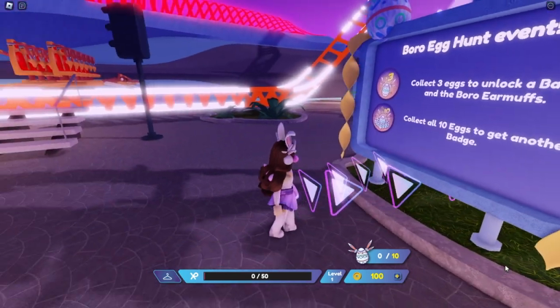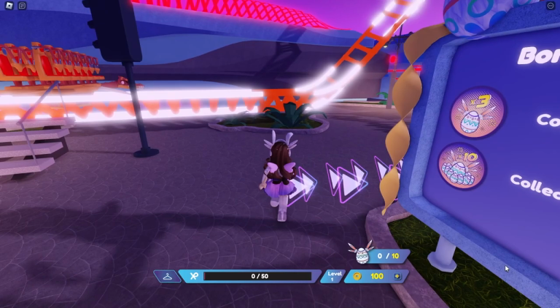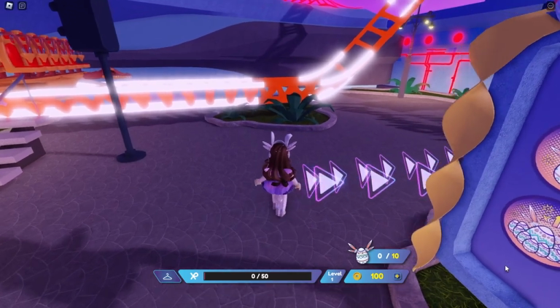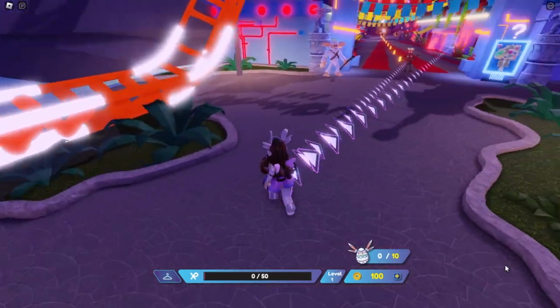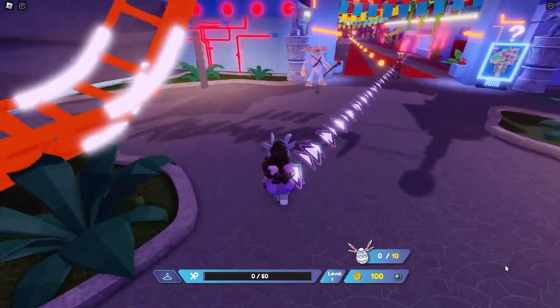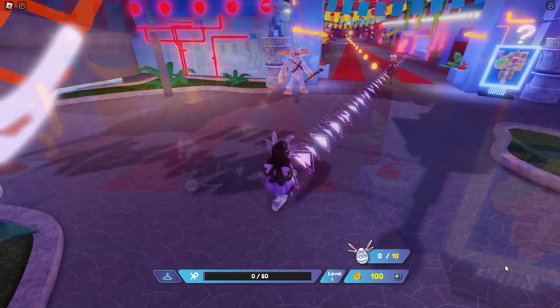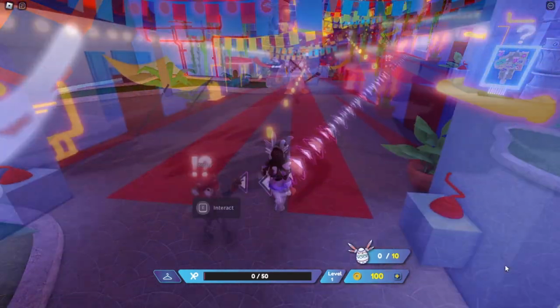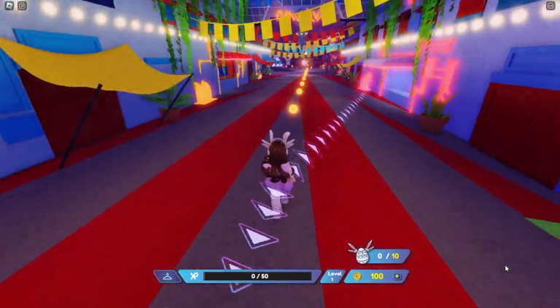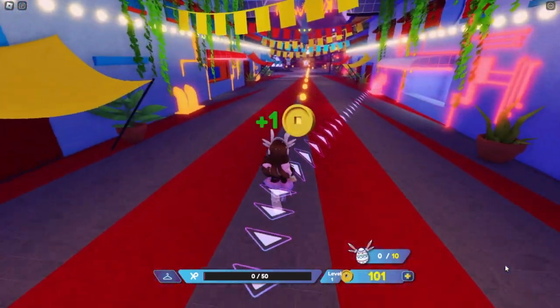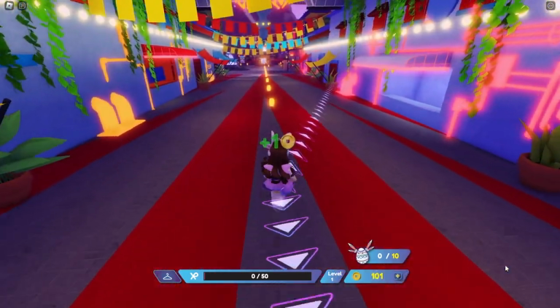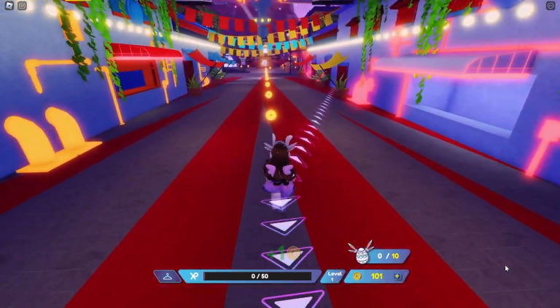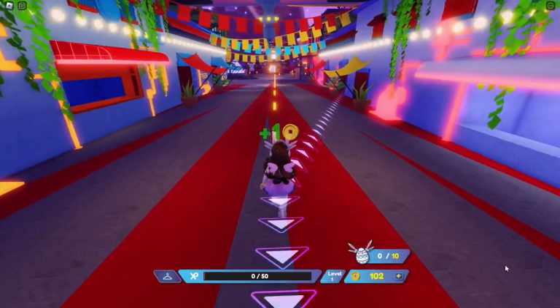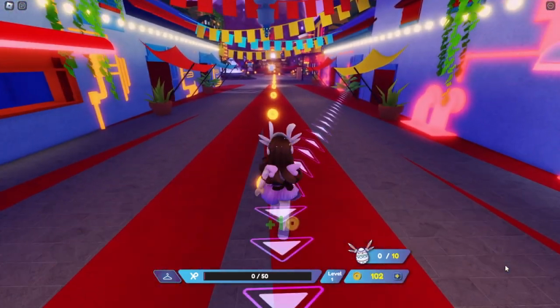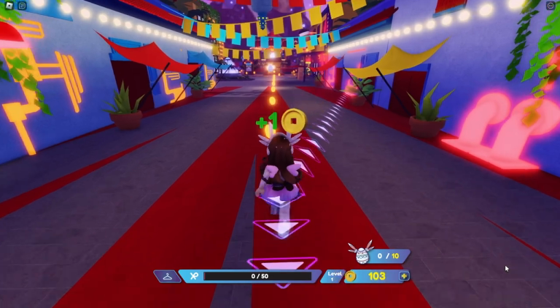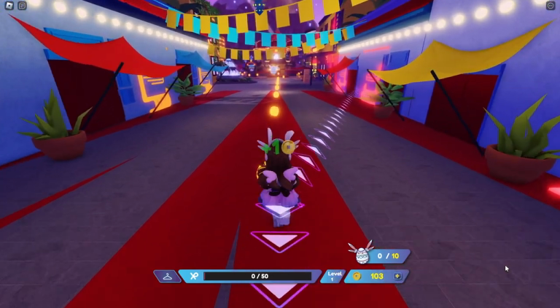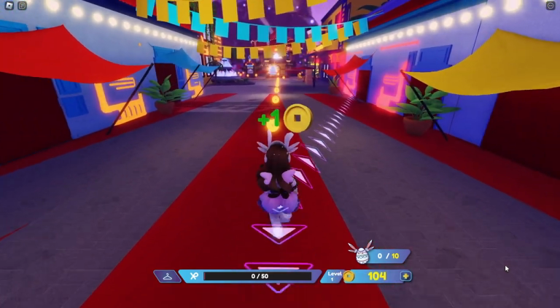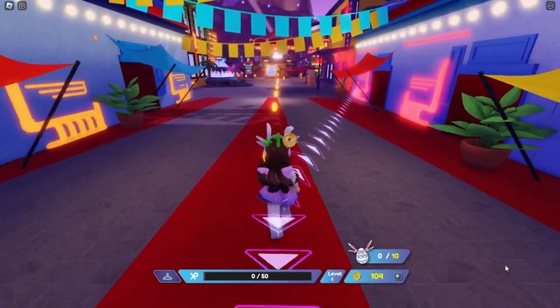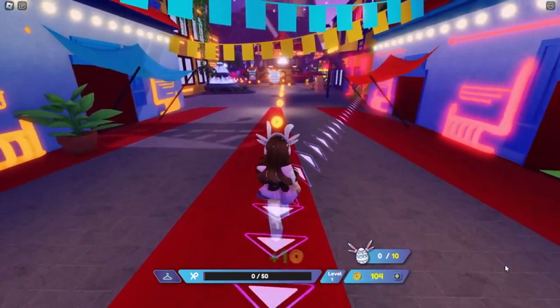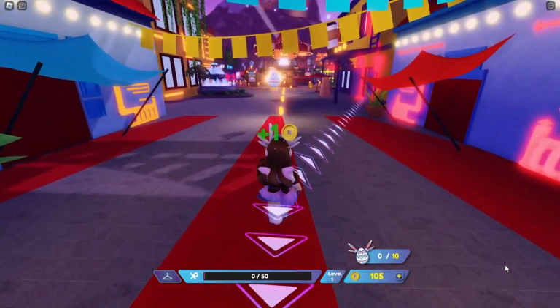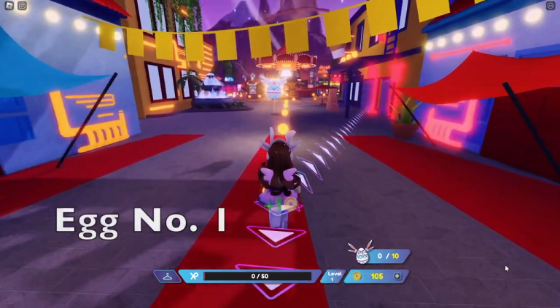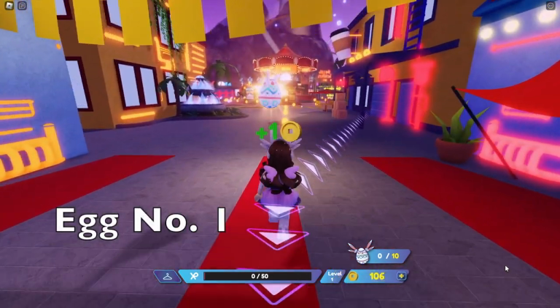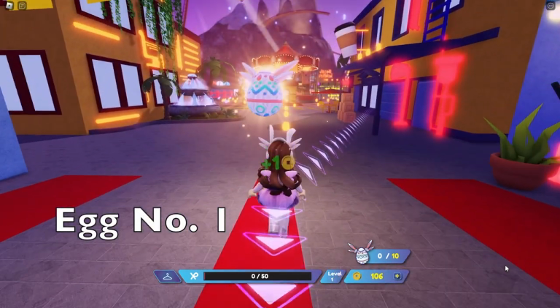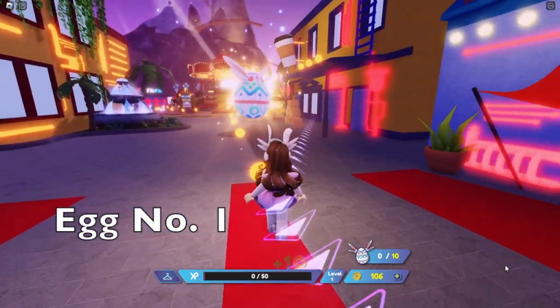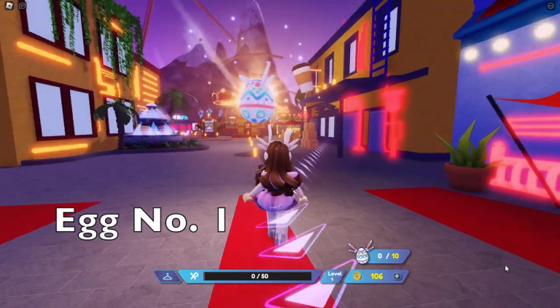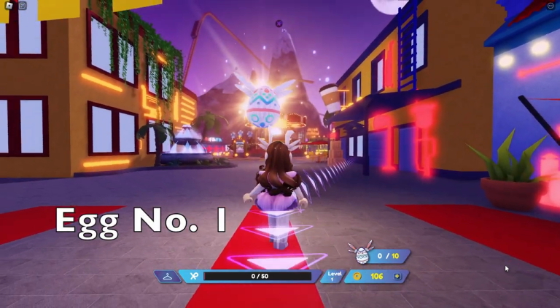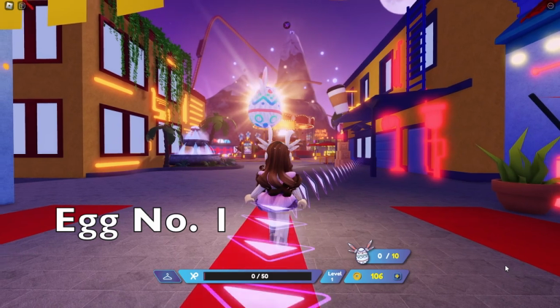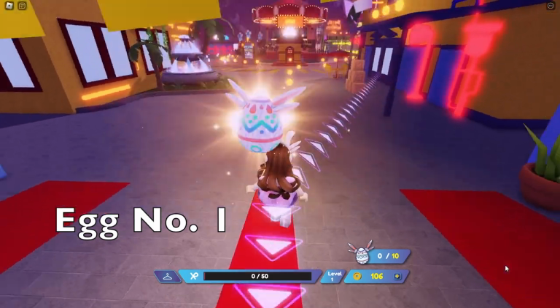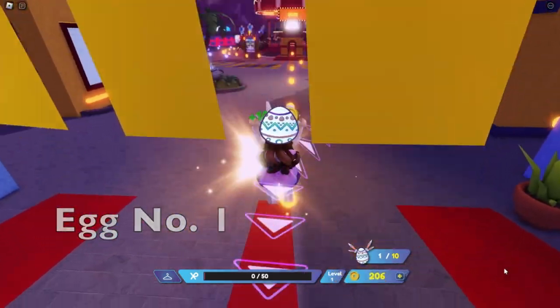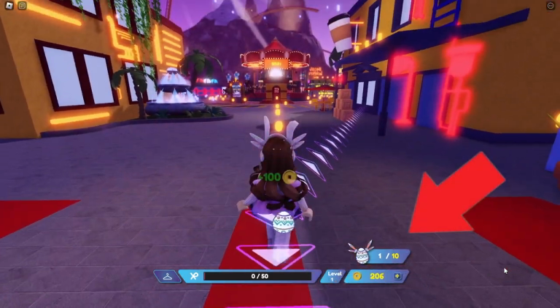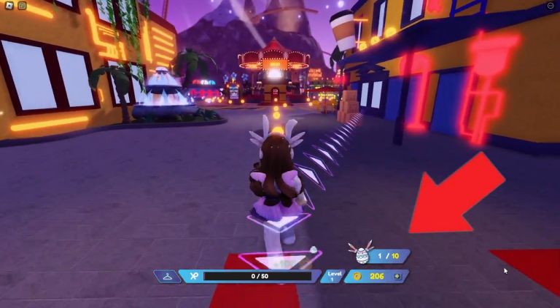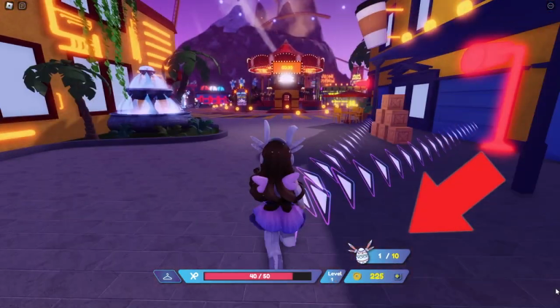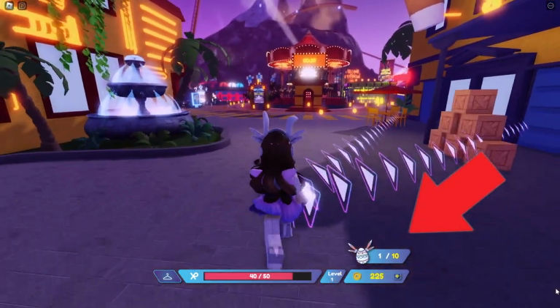Okay, follow me. For the first egg, you just have to go straight to the red carpet — it's right there right in front of you. The first one is easy. Make sure you touch it and it shows that you have one egg.